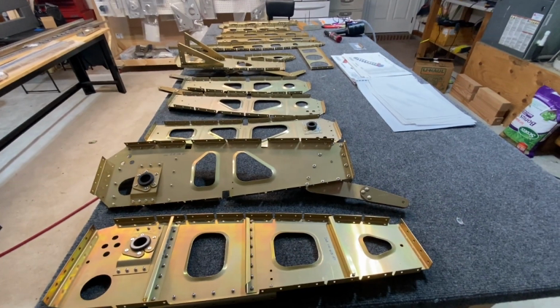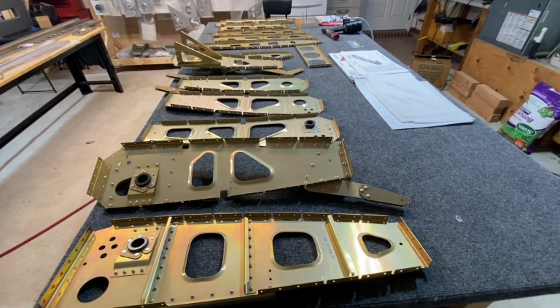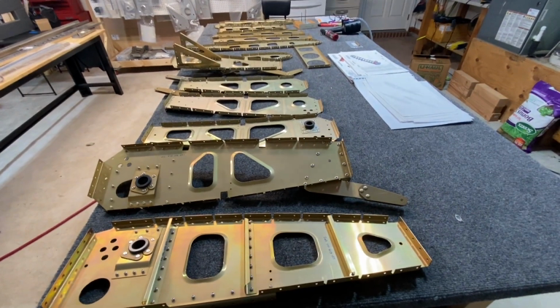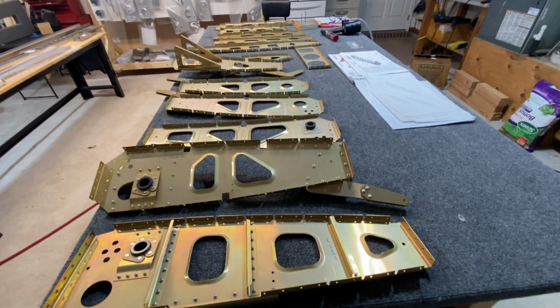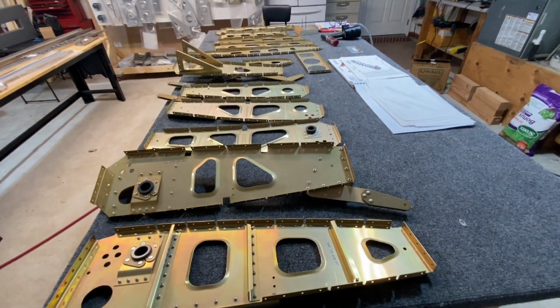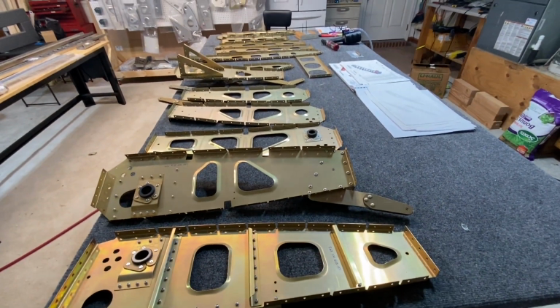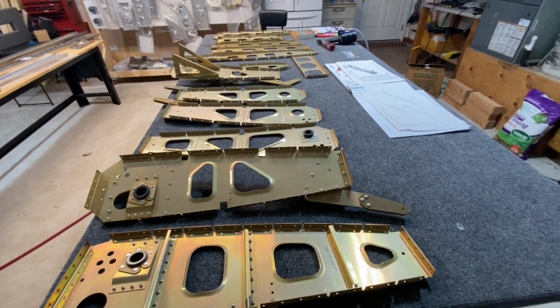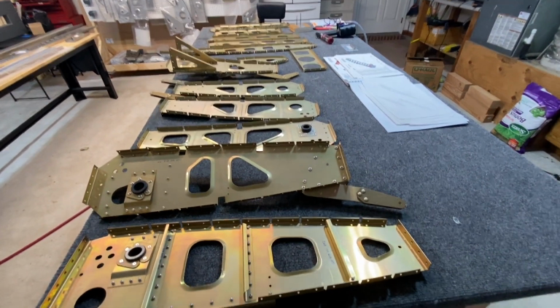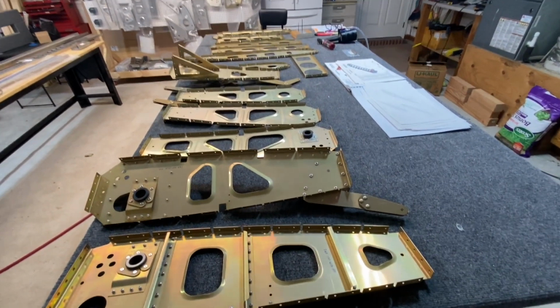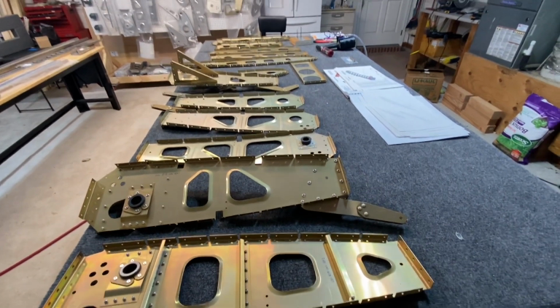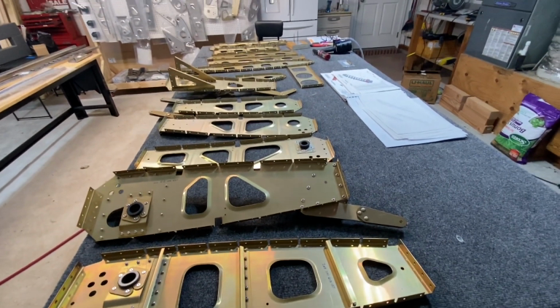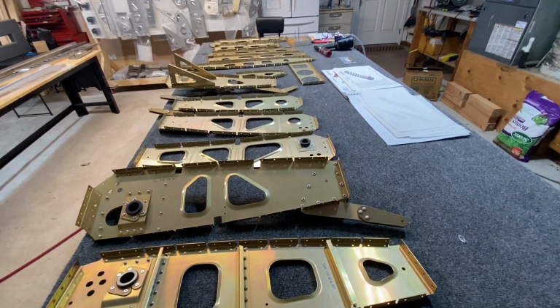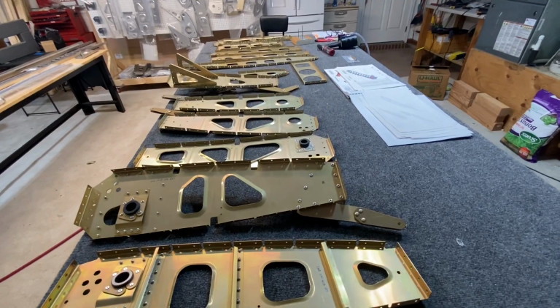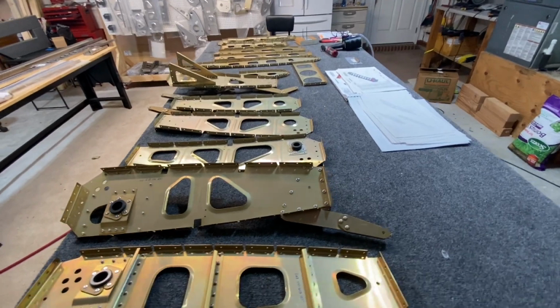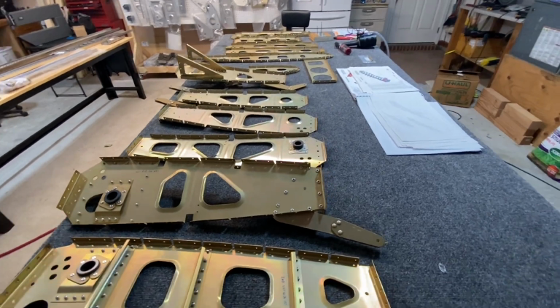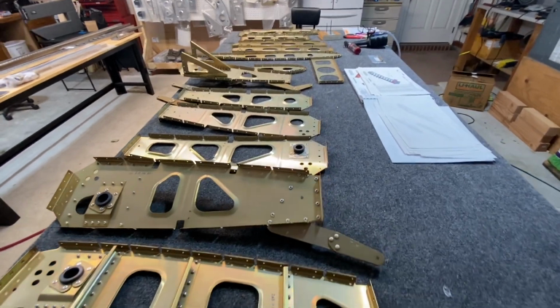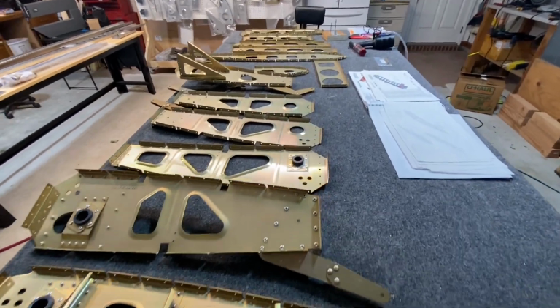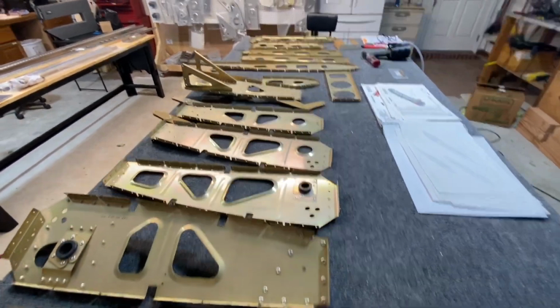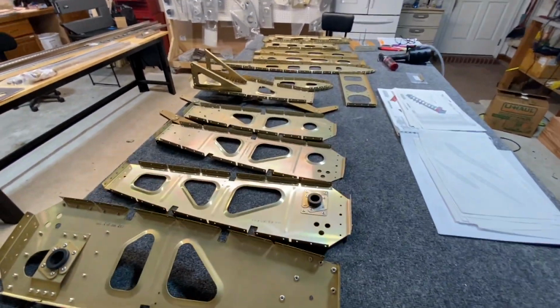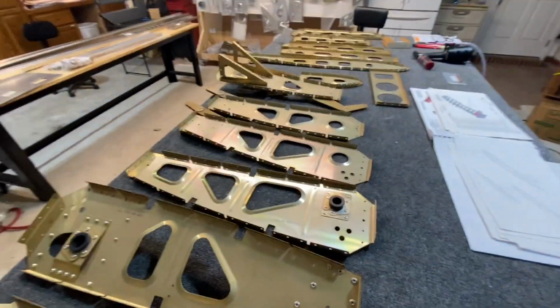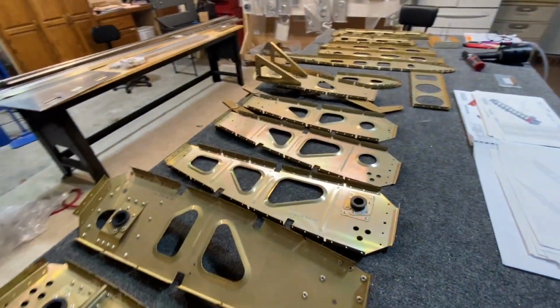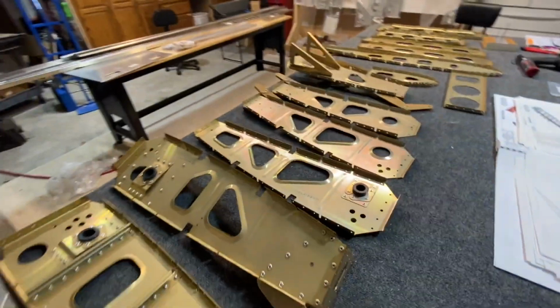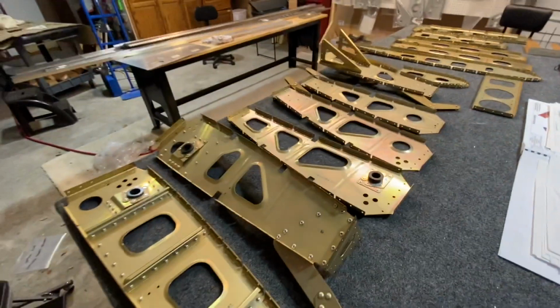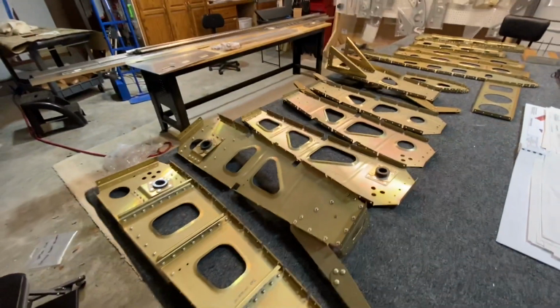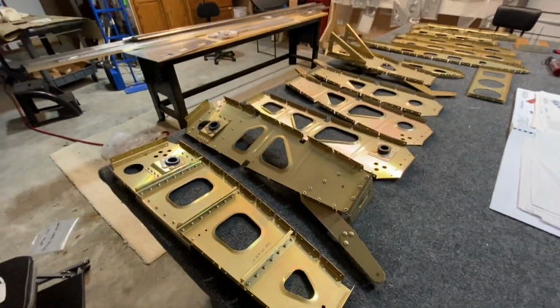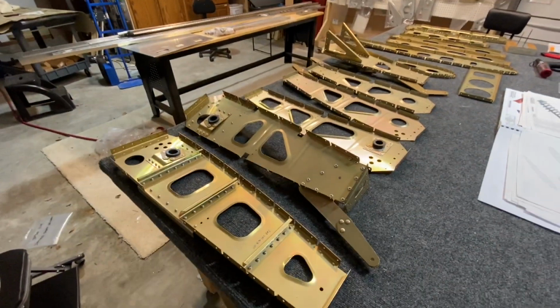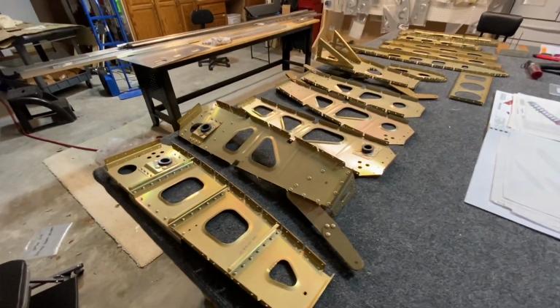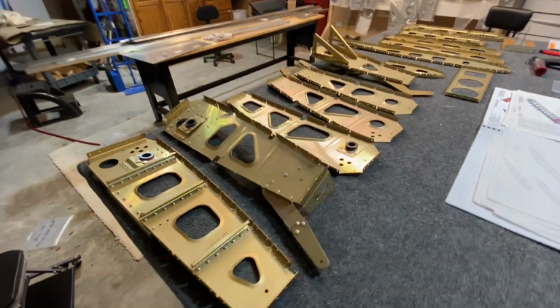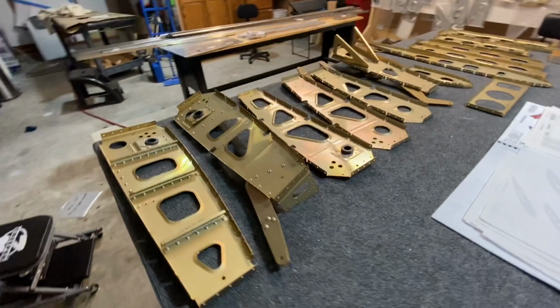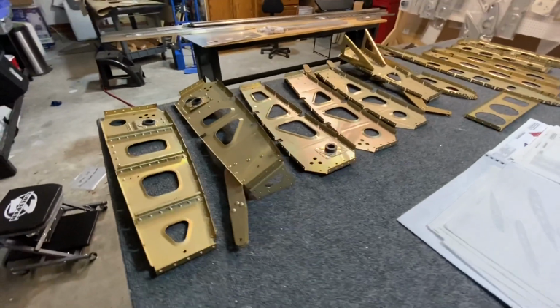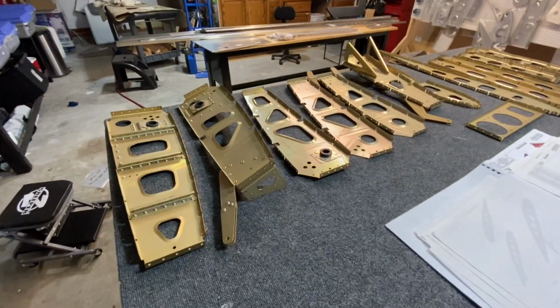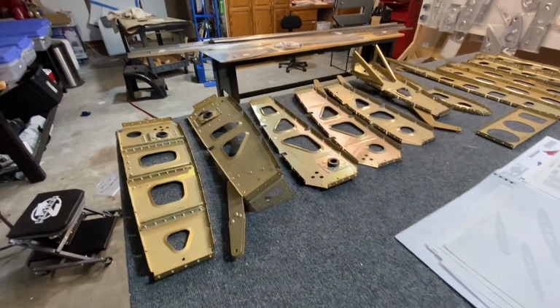Hello everyone. I wanted to do a little build update. I've done some other aviation videos while I was traveling, but now that I'm back home, I'm back to the build, working on the right wing.